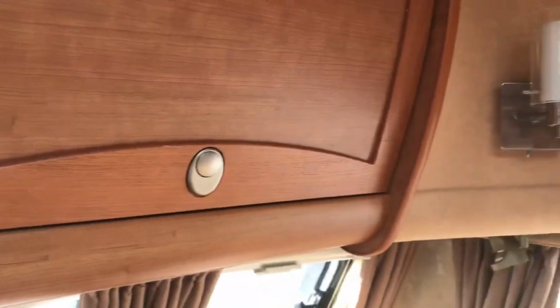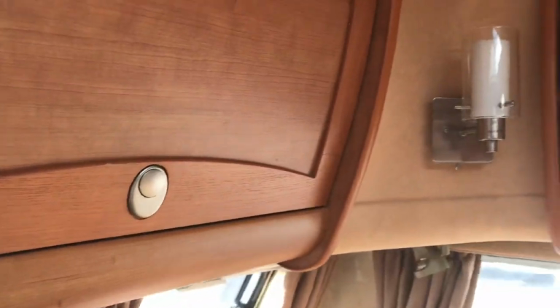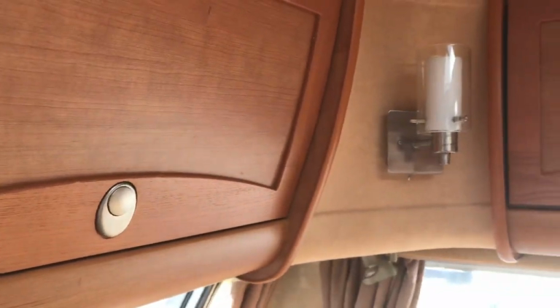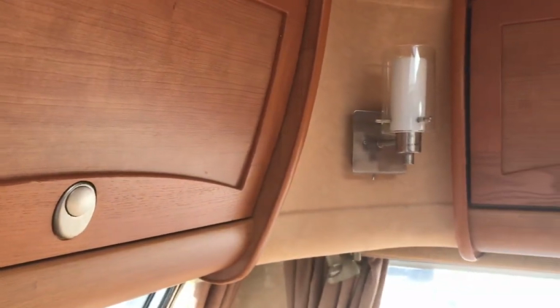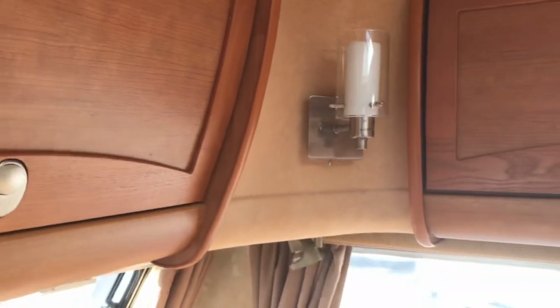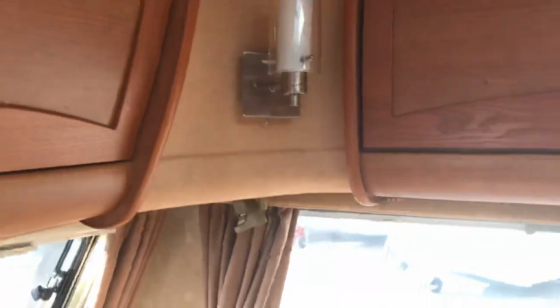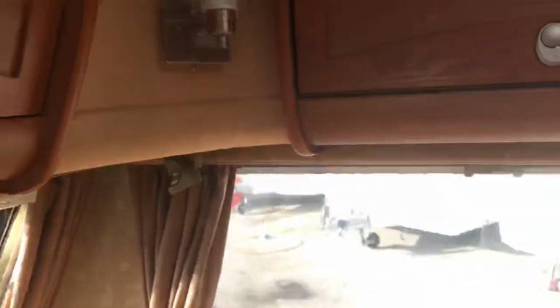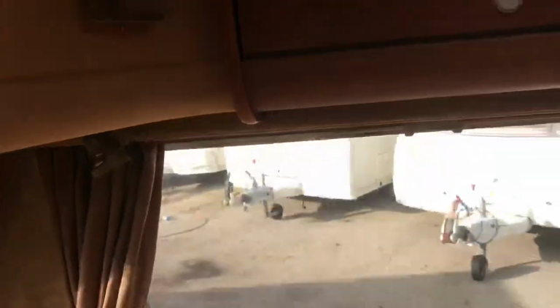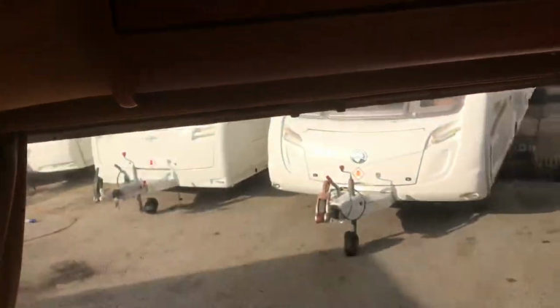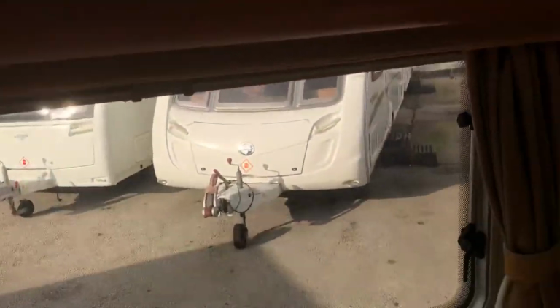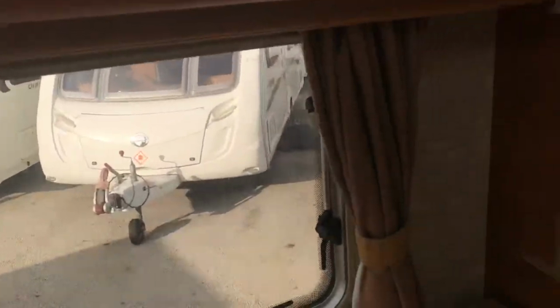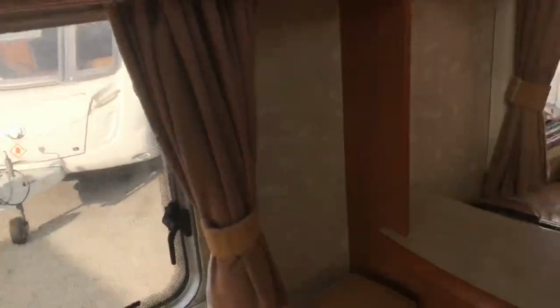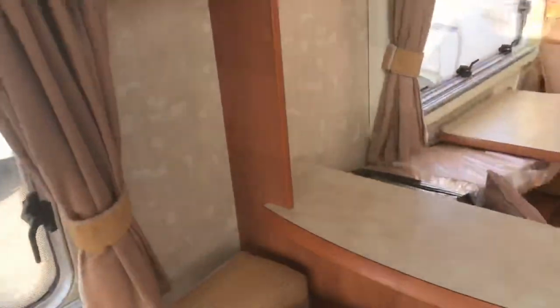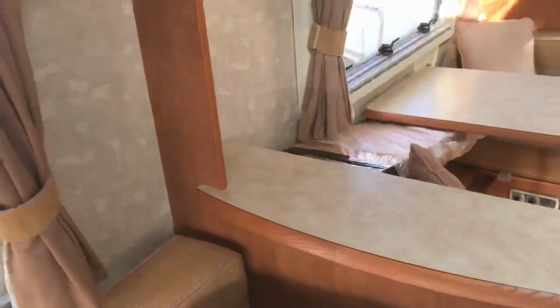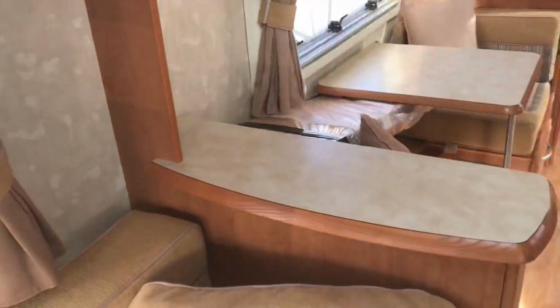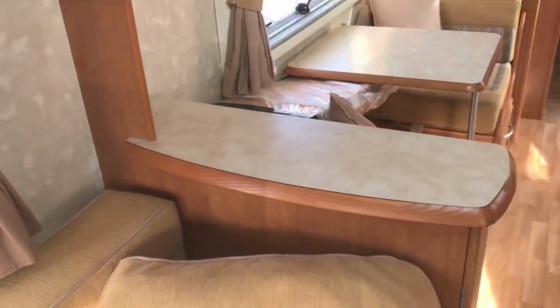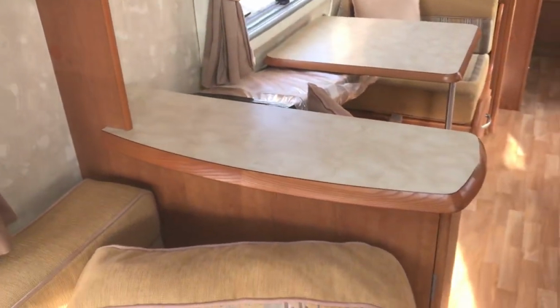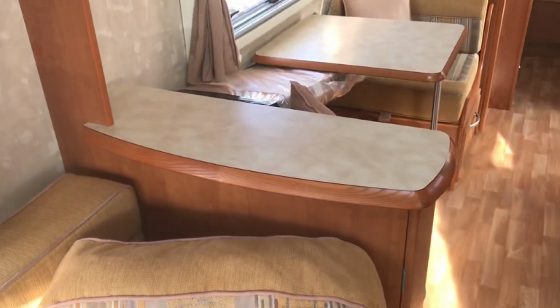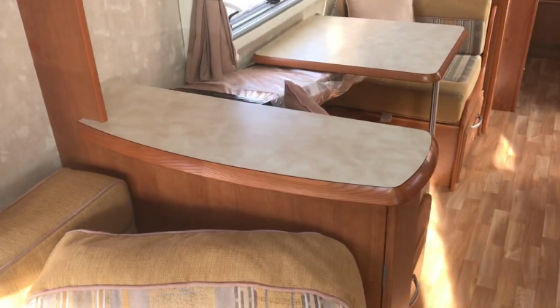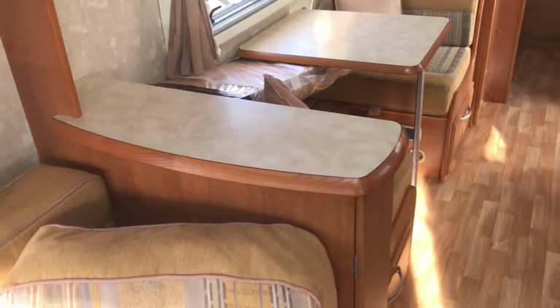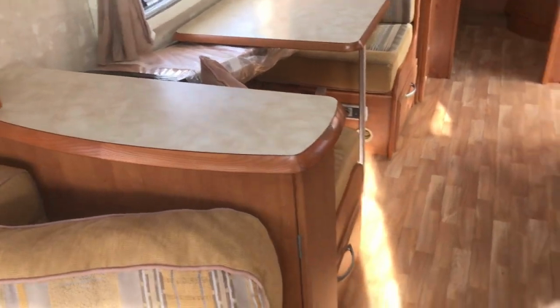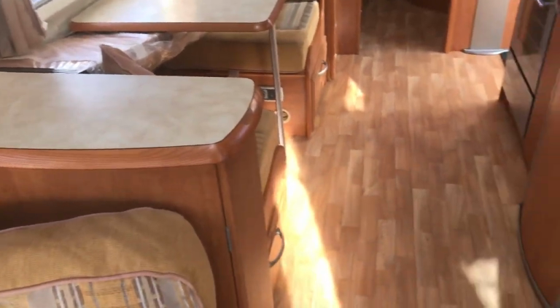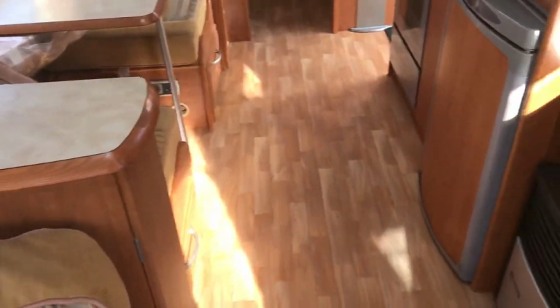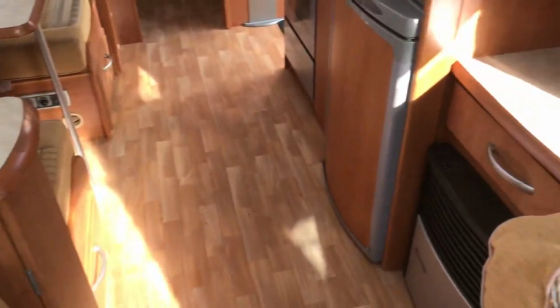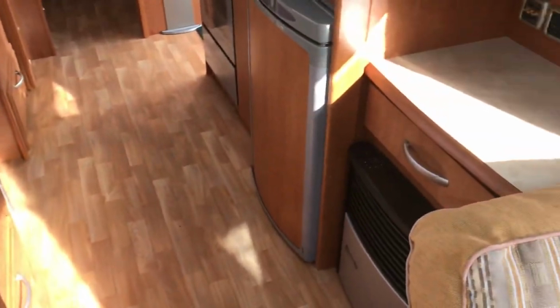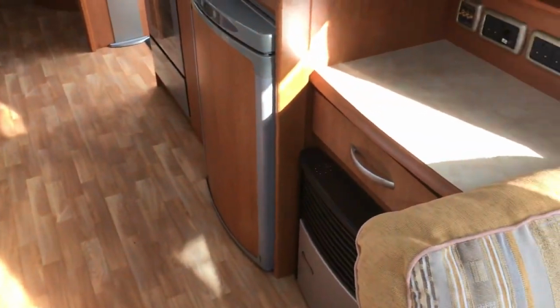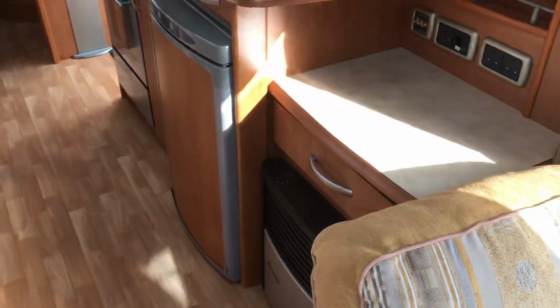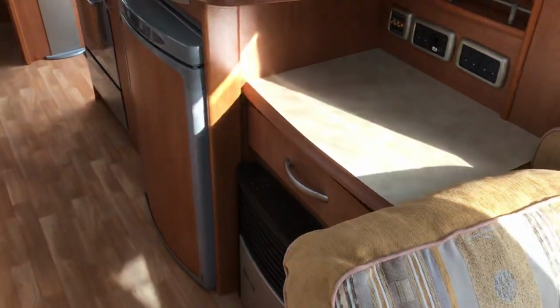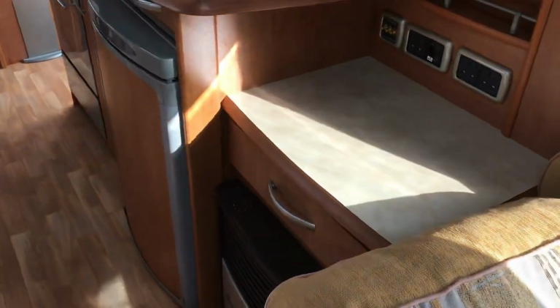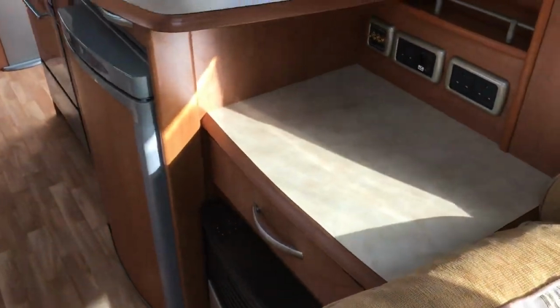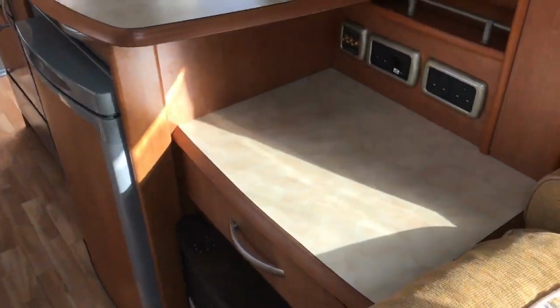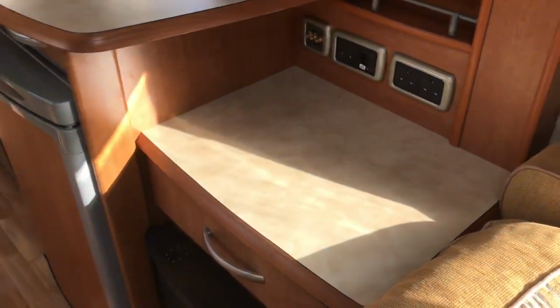A couple of mains lights either side. Nice little dresser area where your tables are stored, and then a TV station.